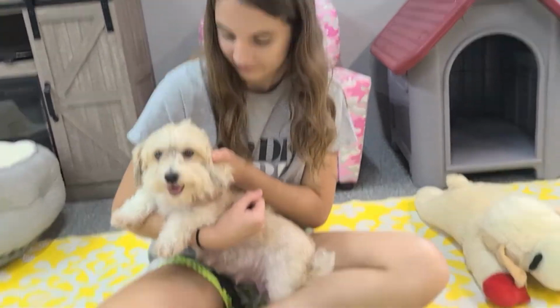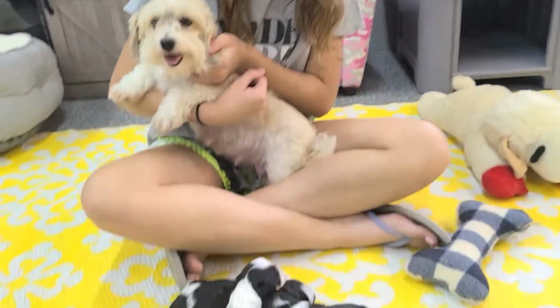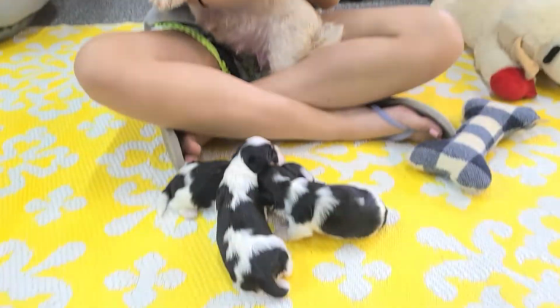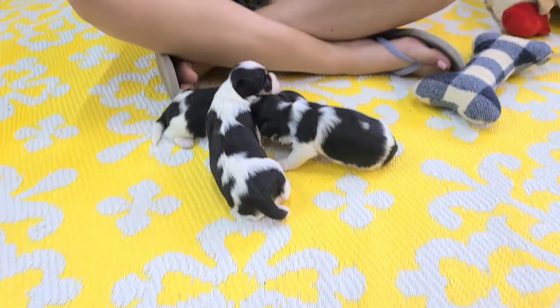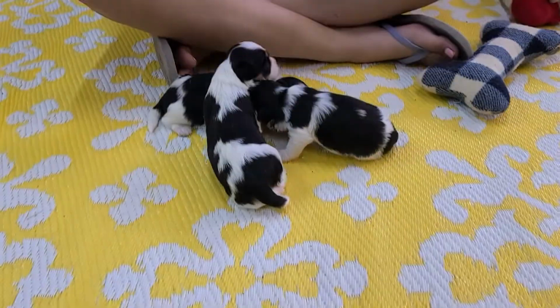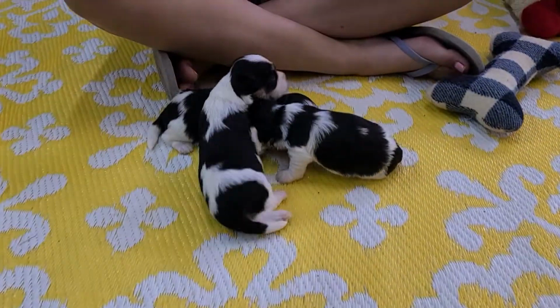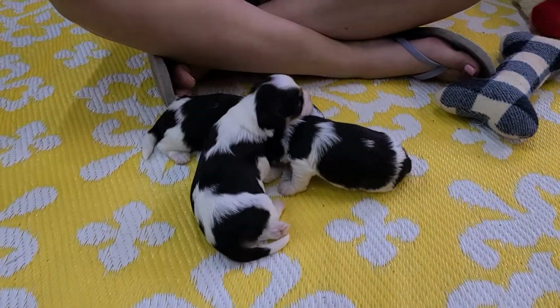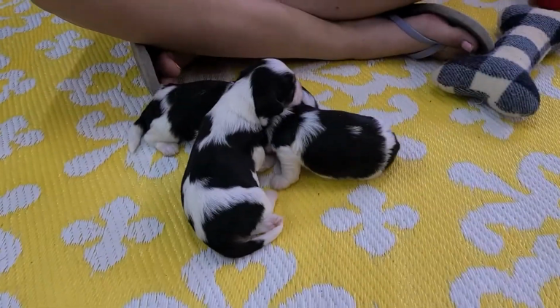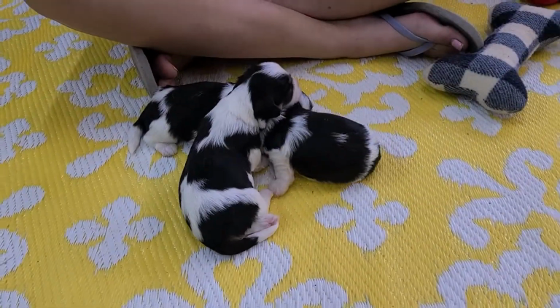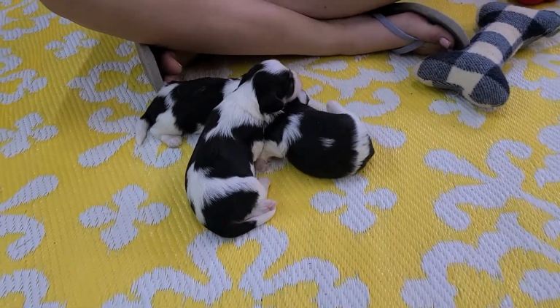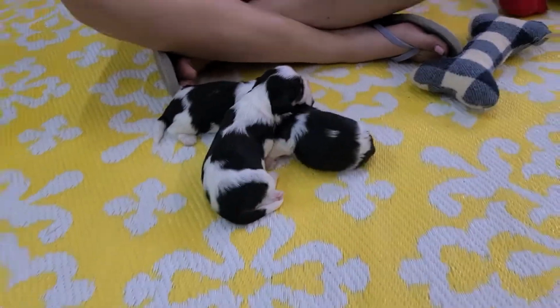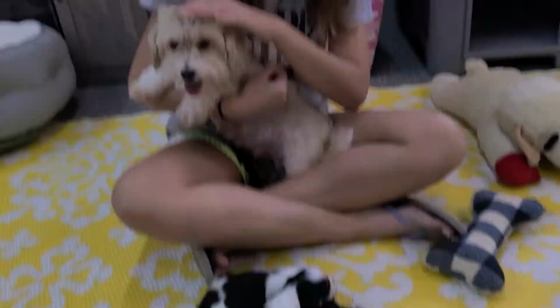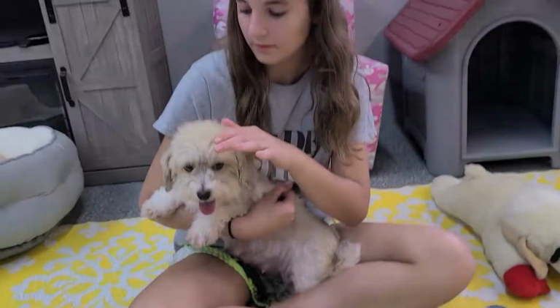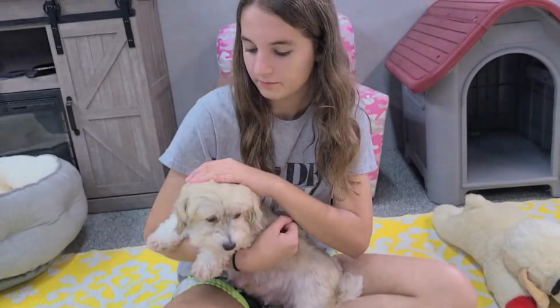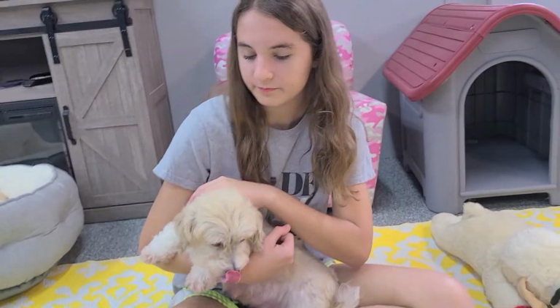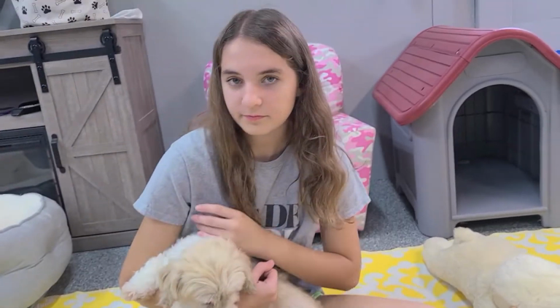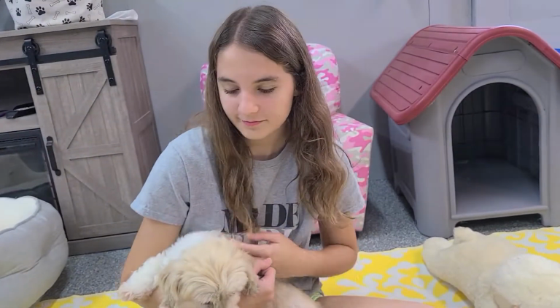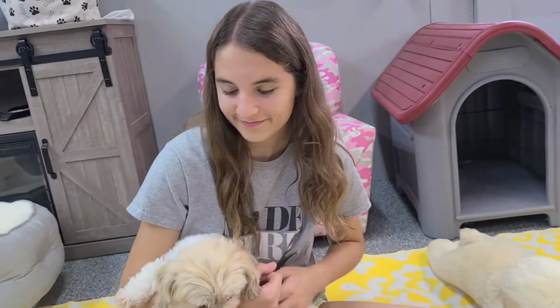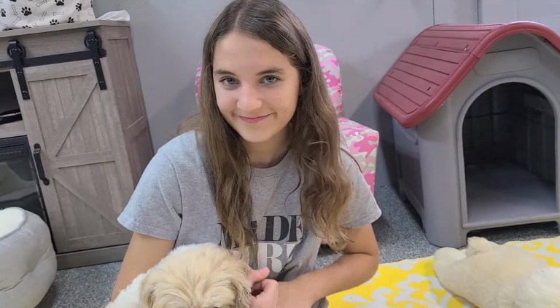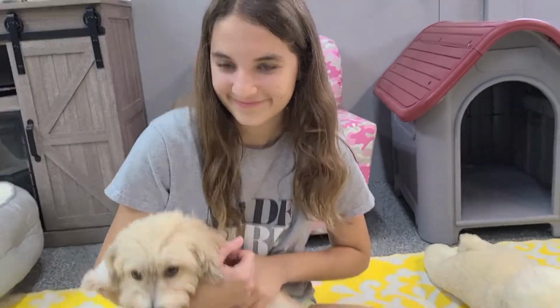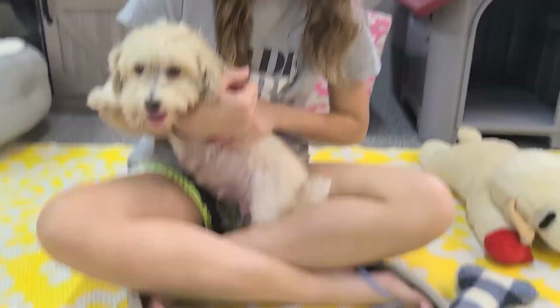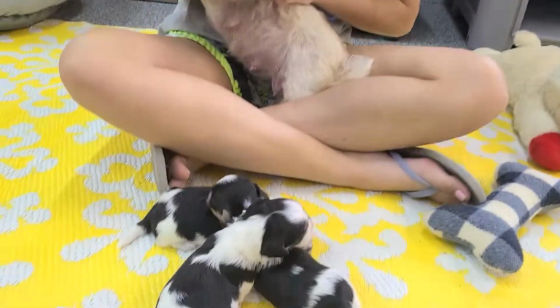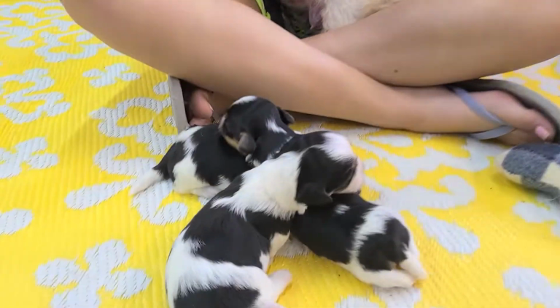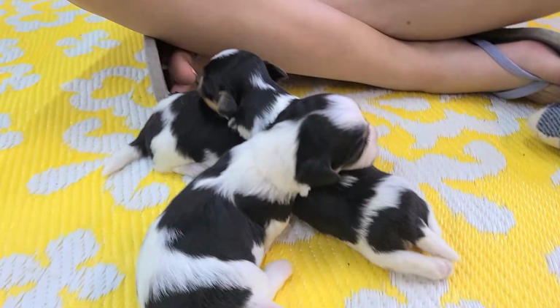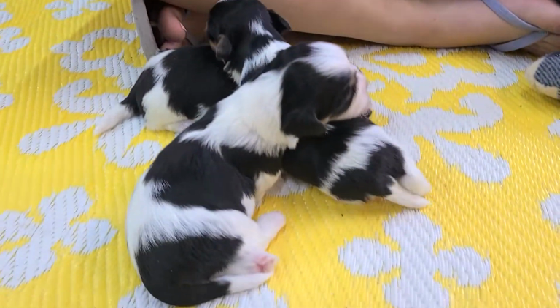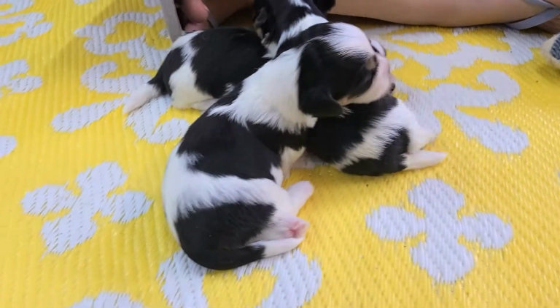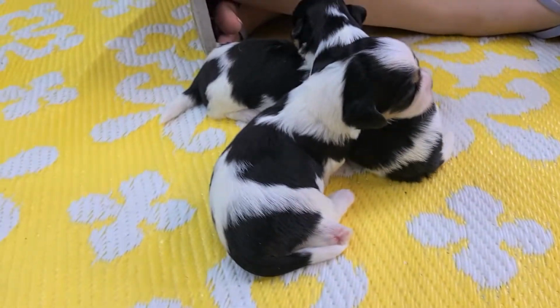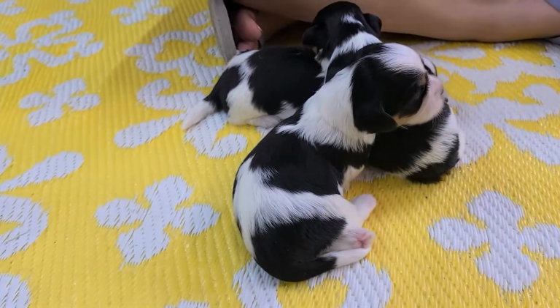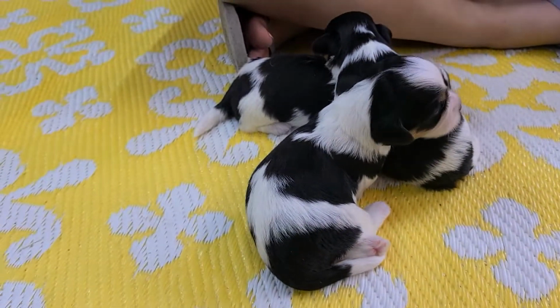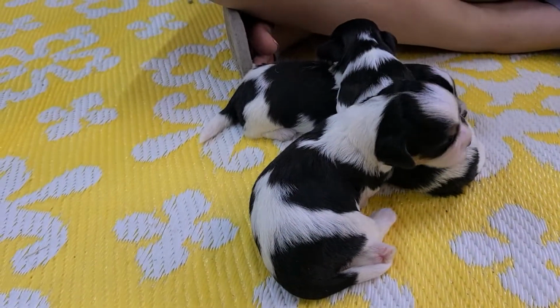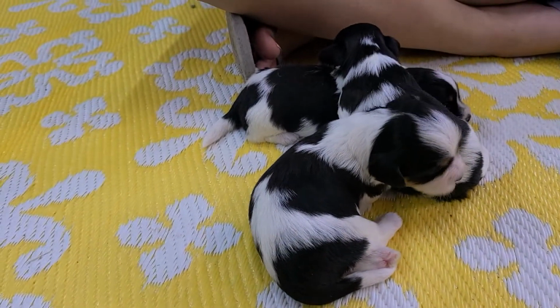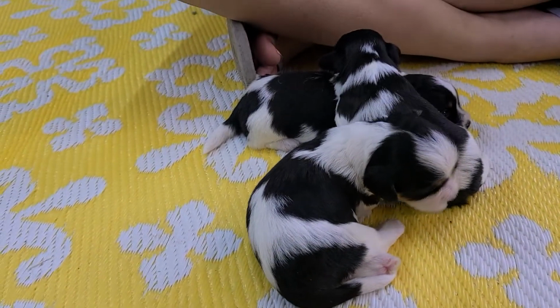Bo is black and white, and so when we combine the two we get these colors. We got three boys again here.